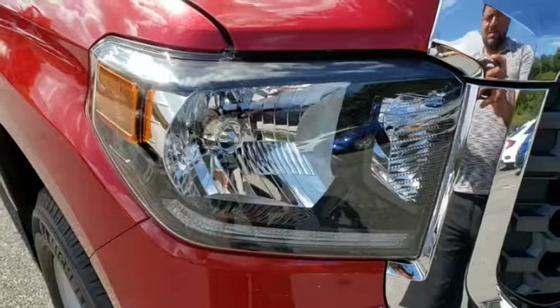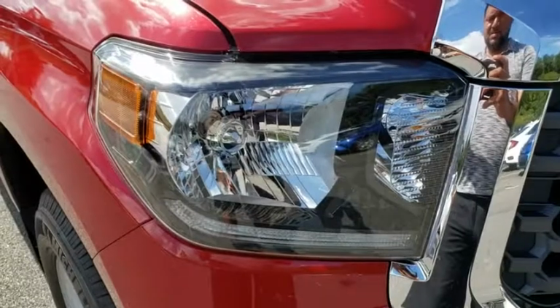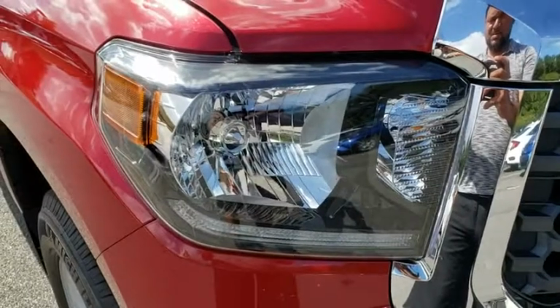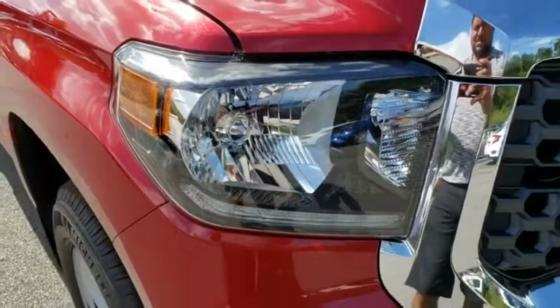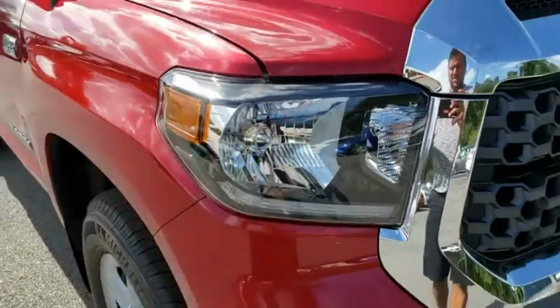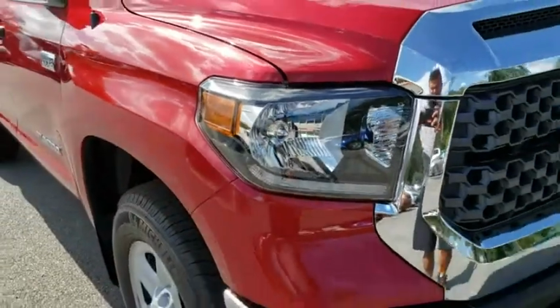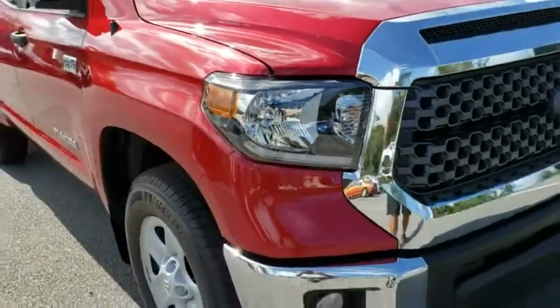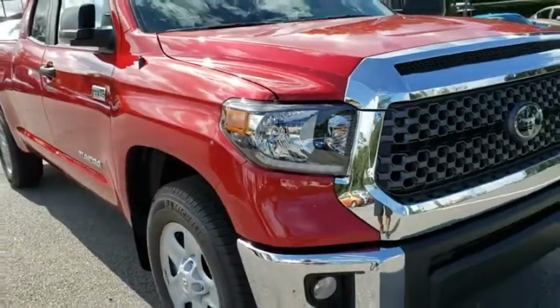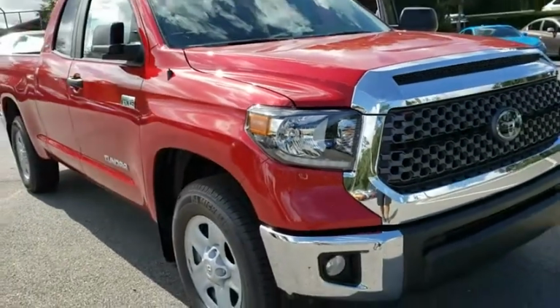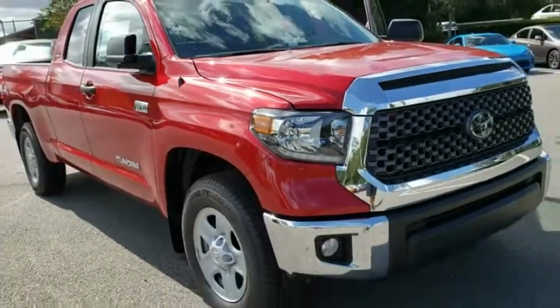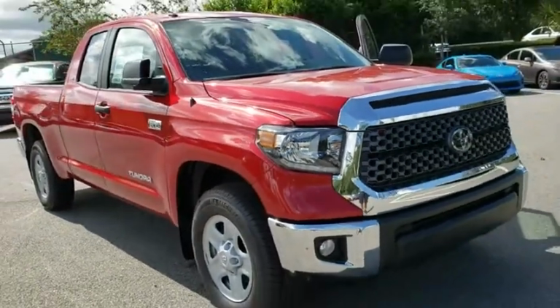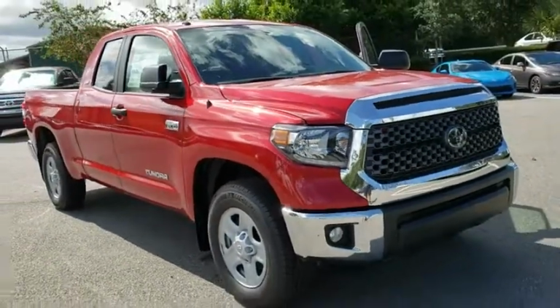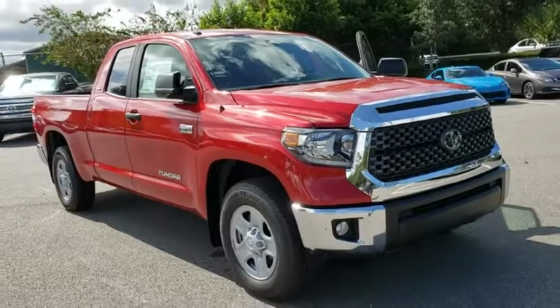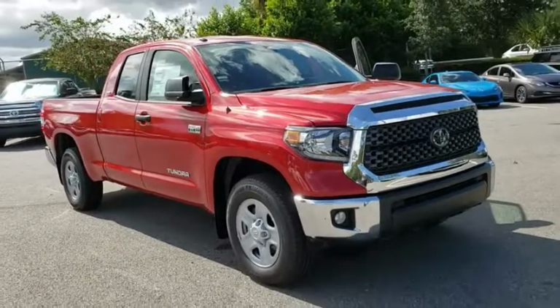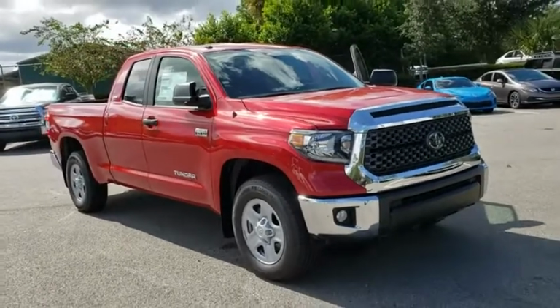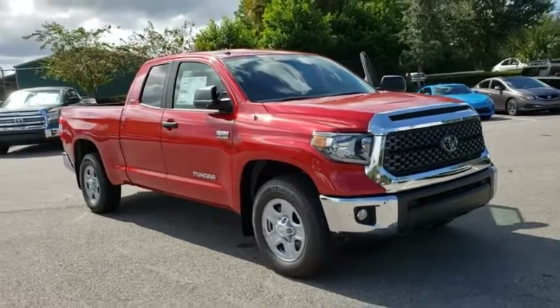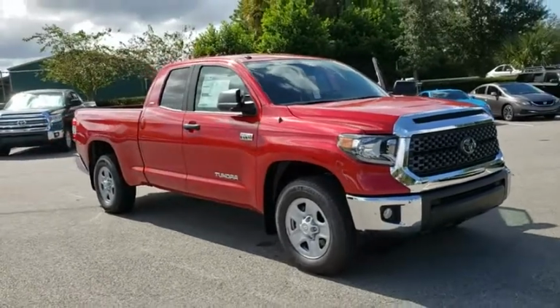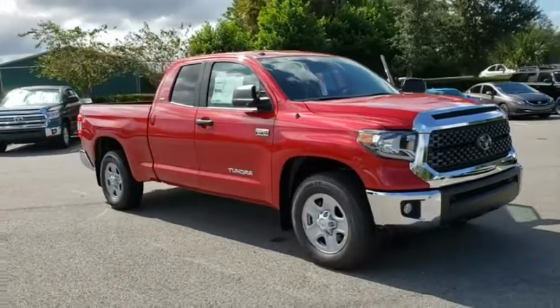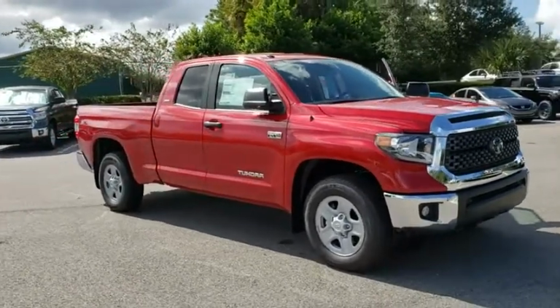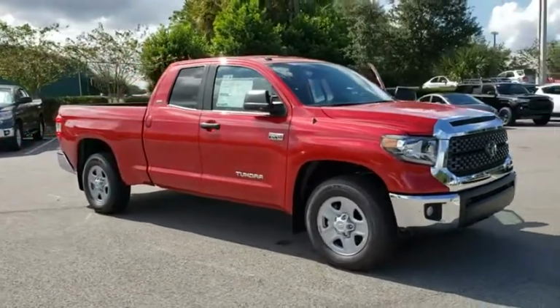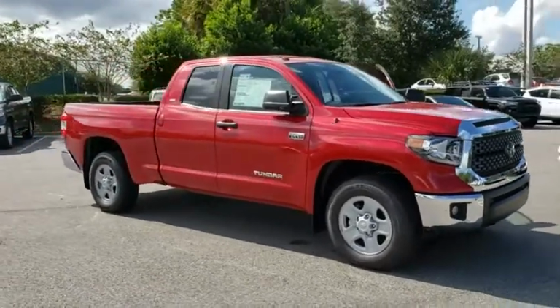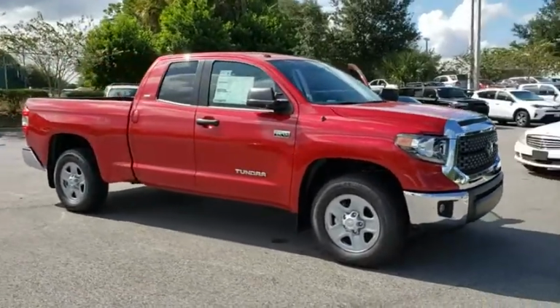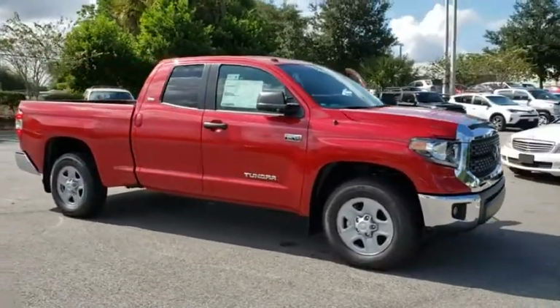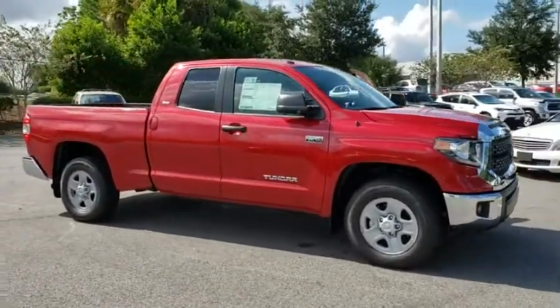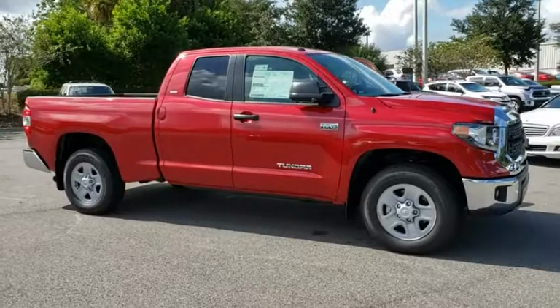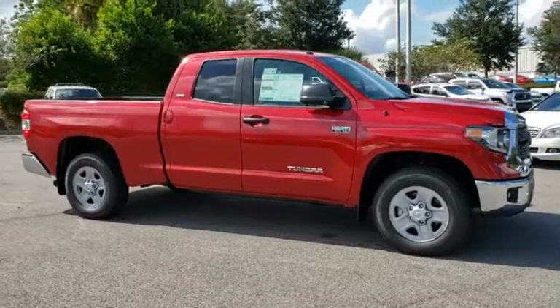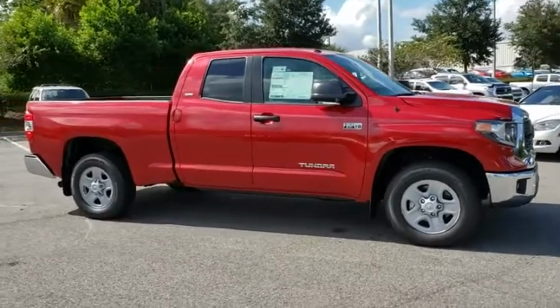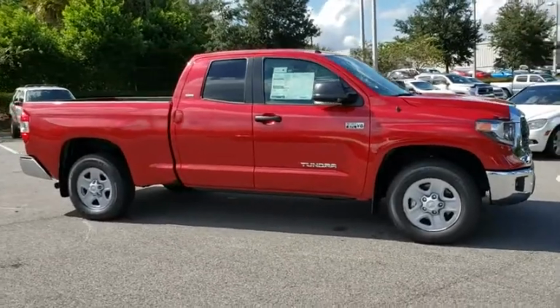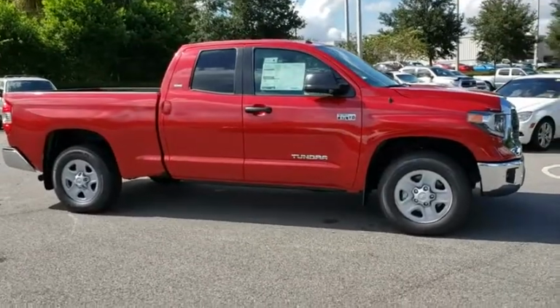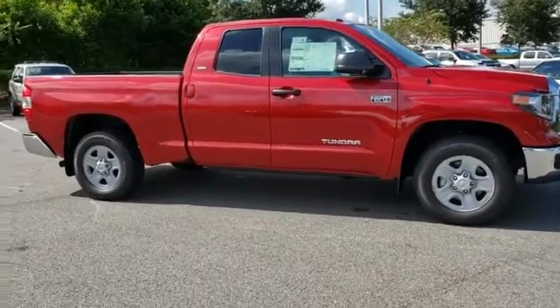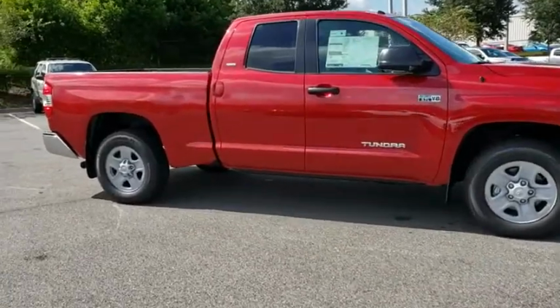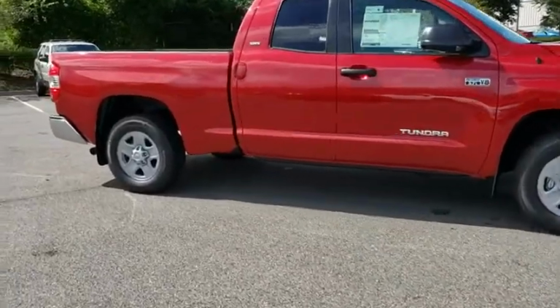Stop by and take a look at the 2019 Toyota Tundra. Tundra has a number of unique features useful for those using it as a work truck, including extra-large door handles, a deck rail system, and an integrated tow hitch.